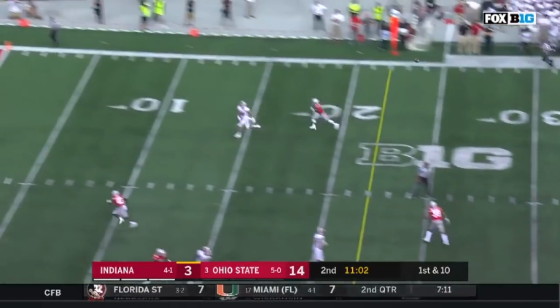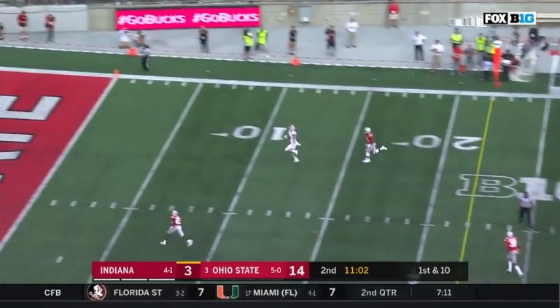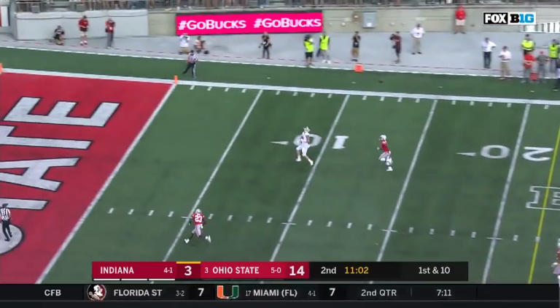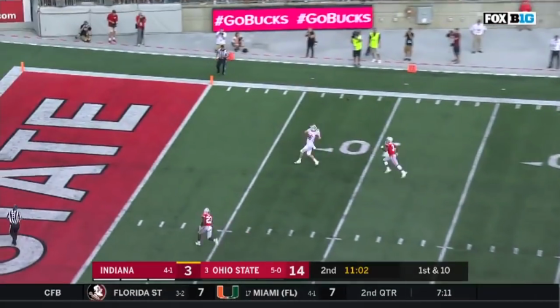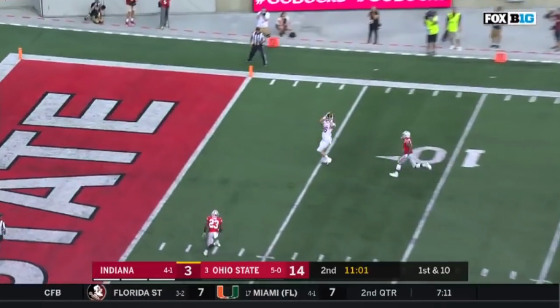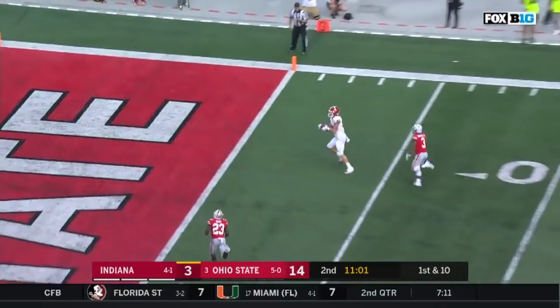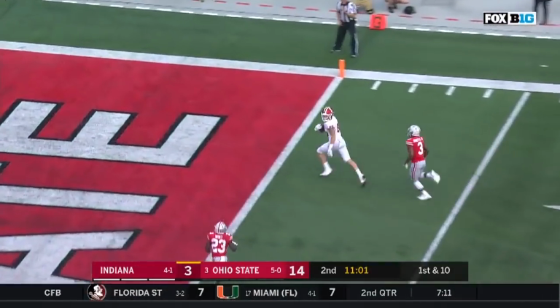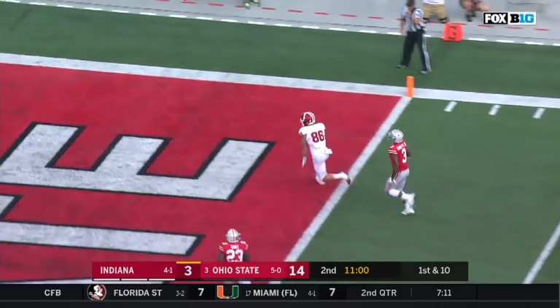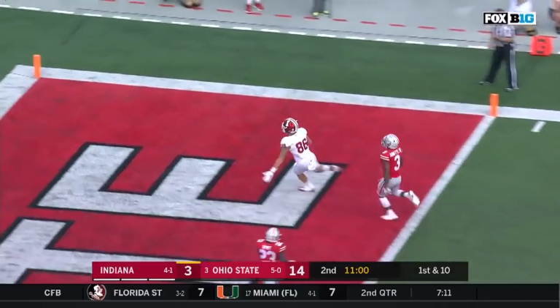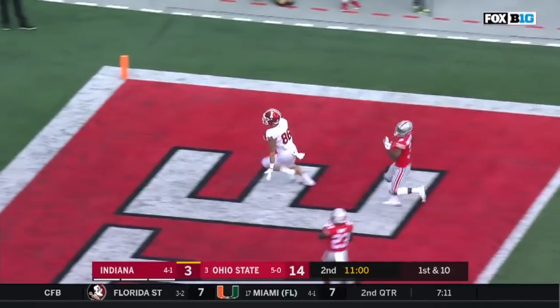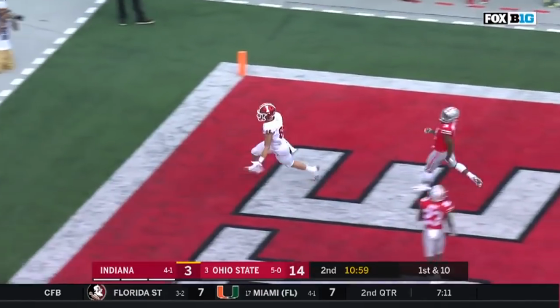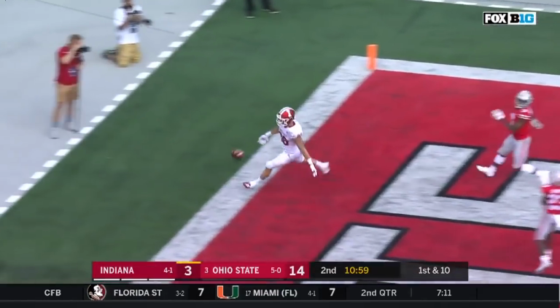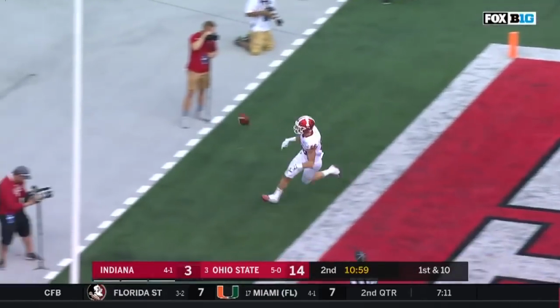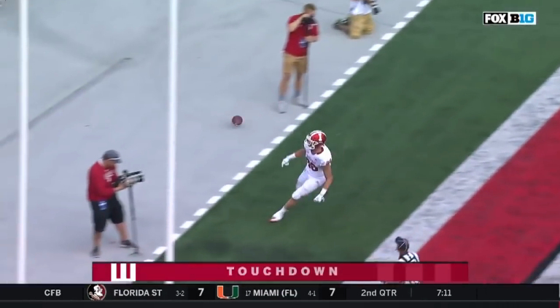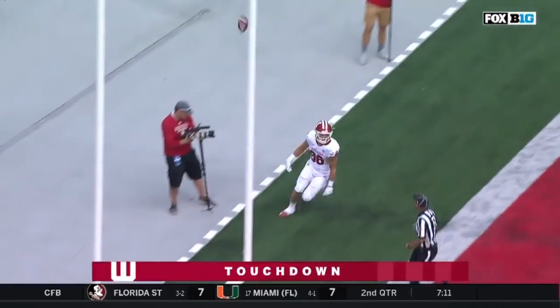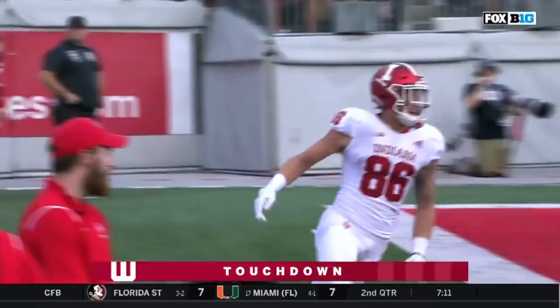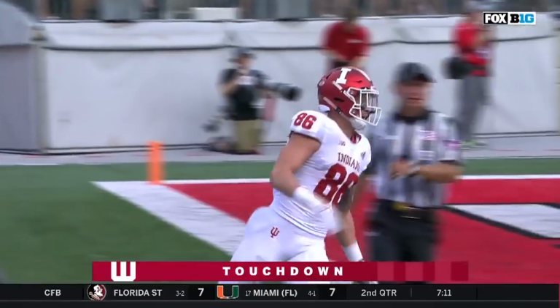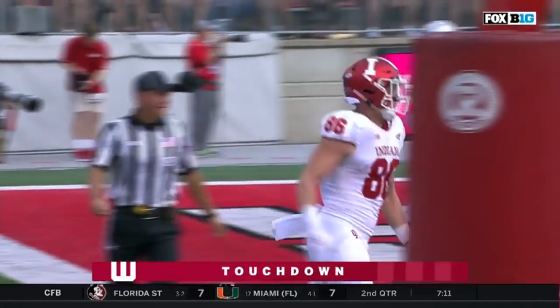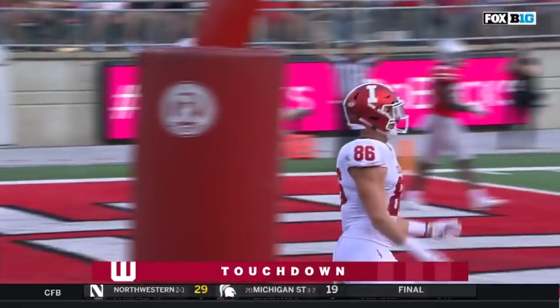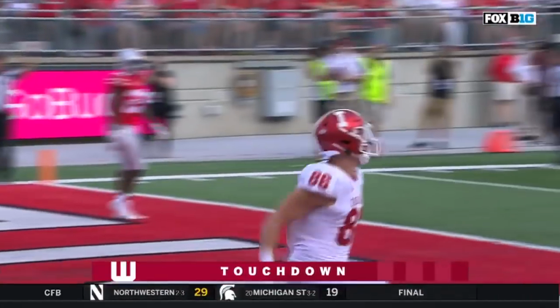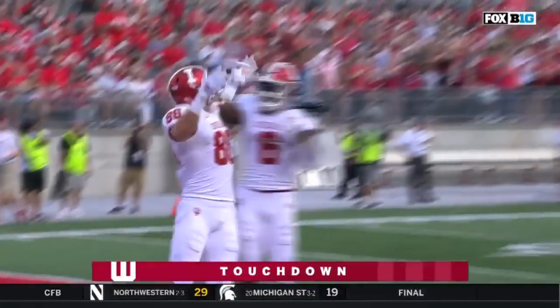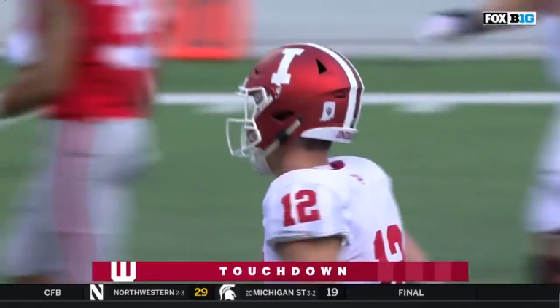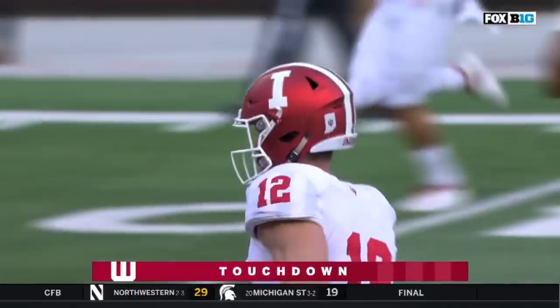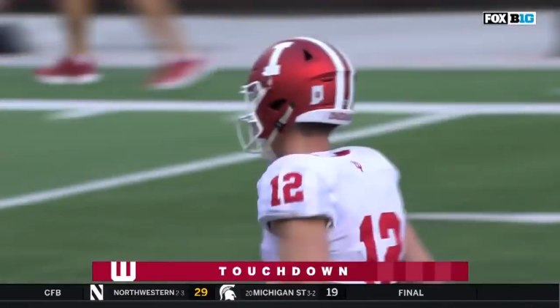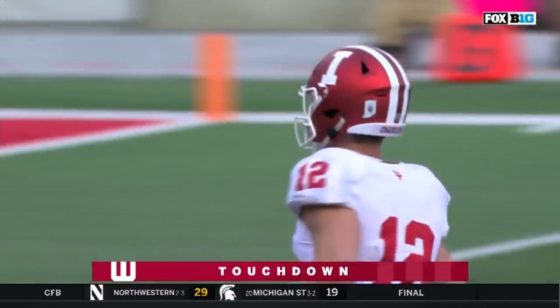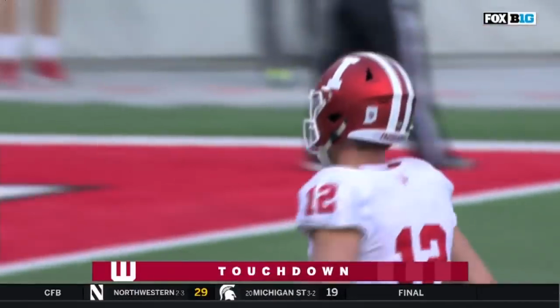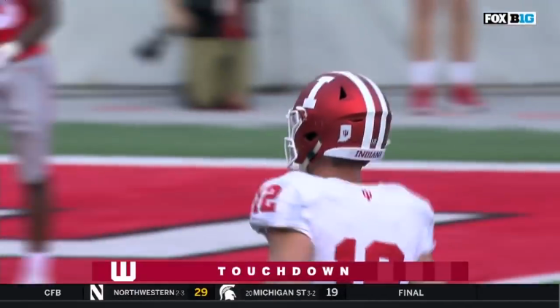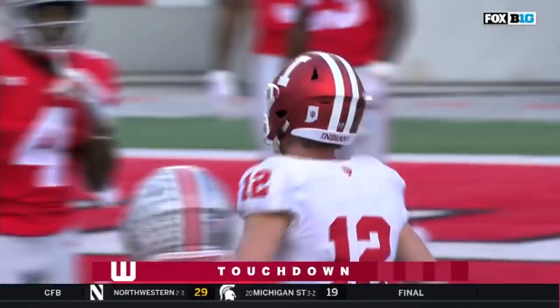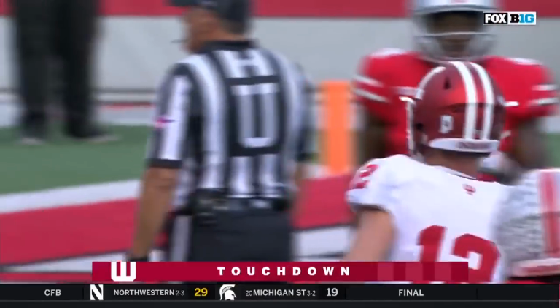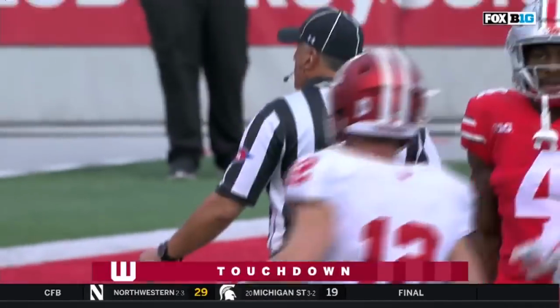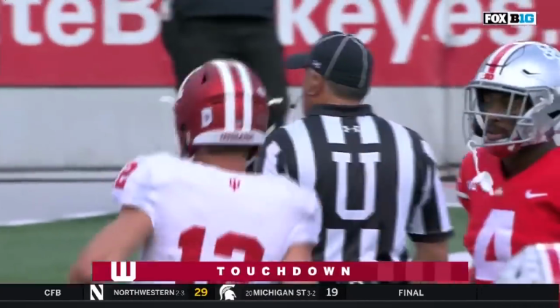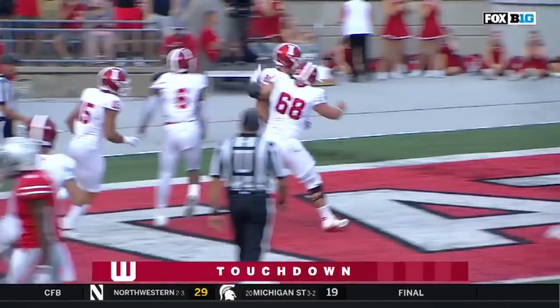Long throw across the field and it is caught for the touchdown! Peyton Pendershot with his second score of the season. What an answer from the Hoosiers.